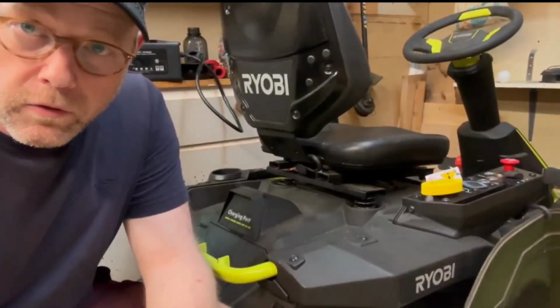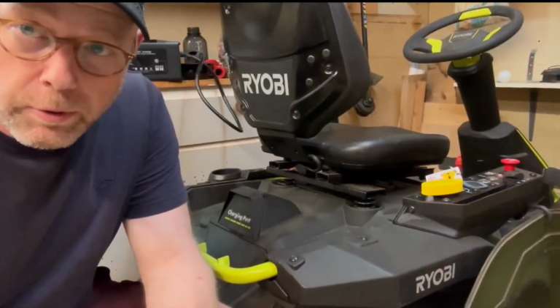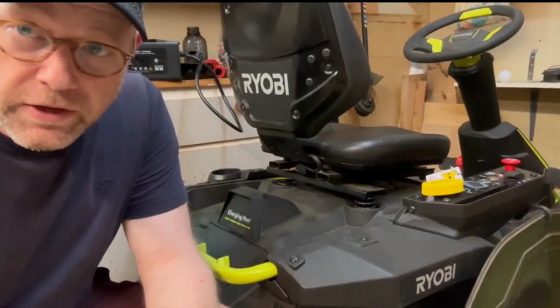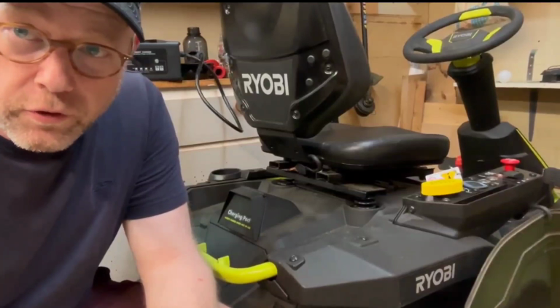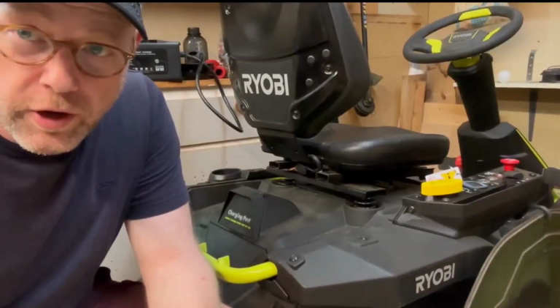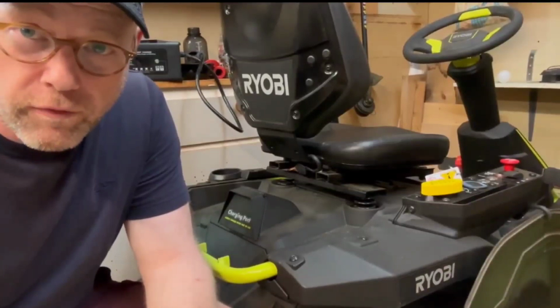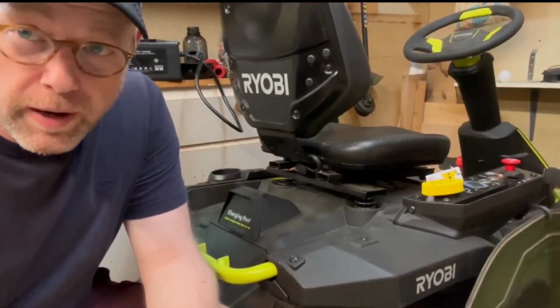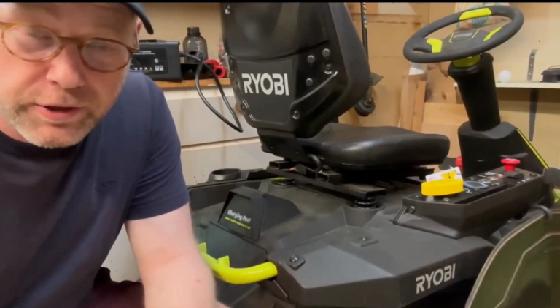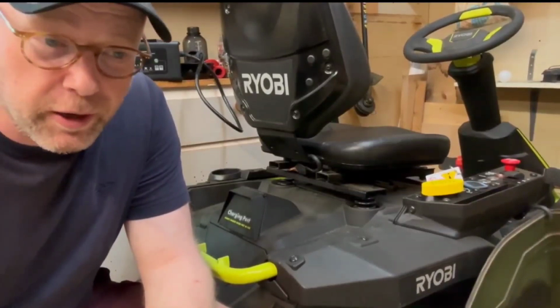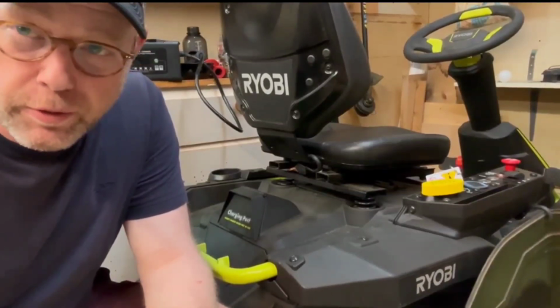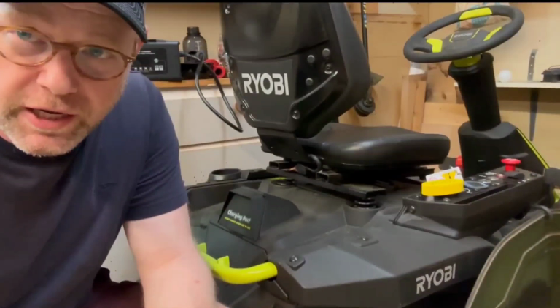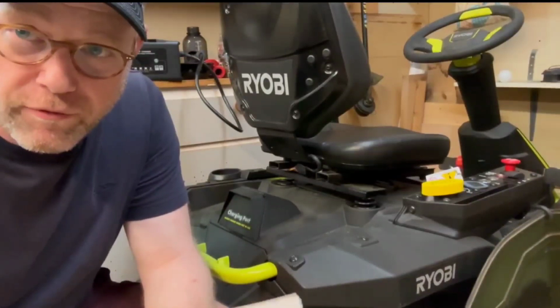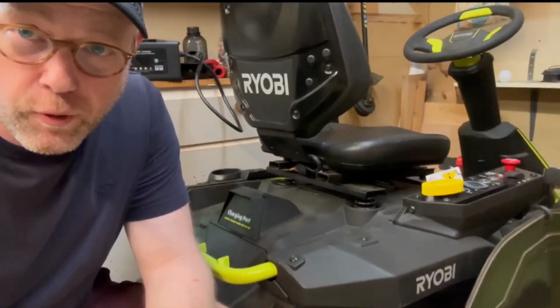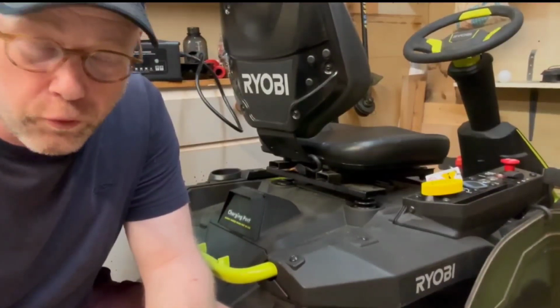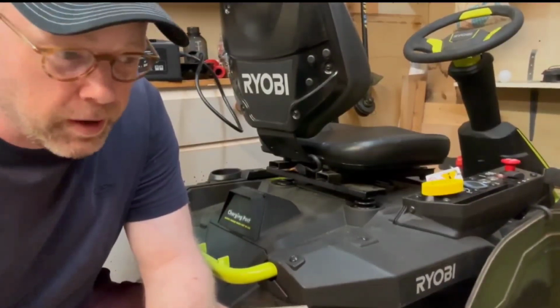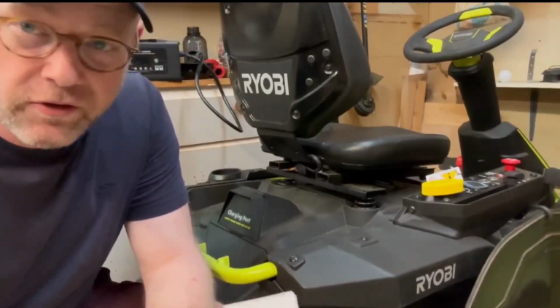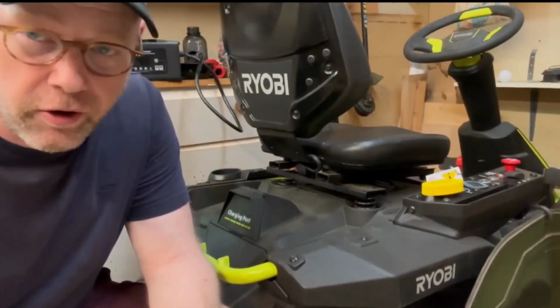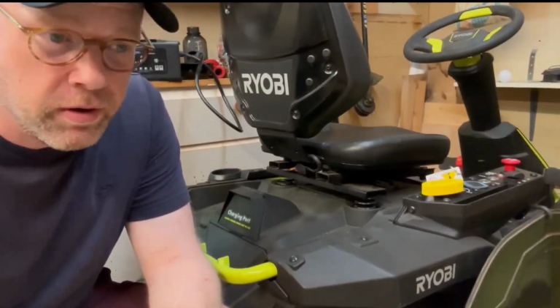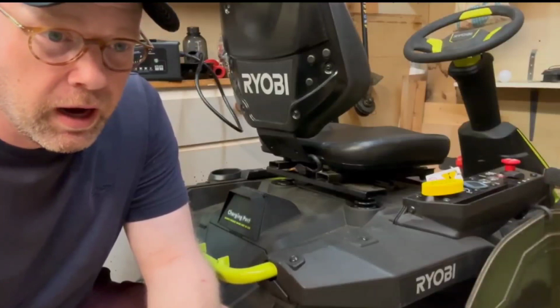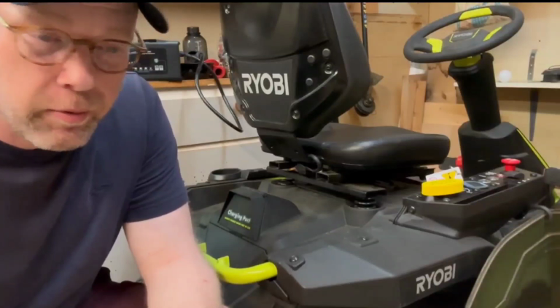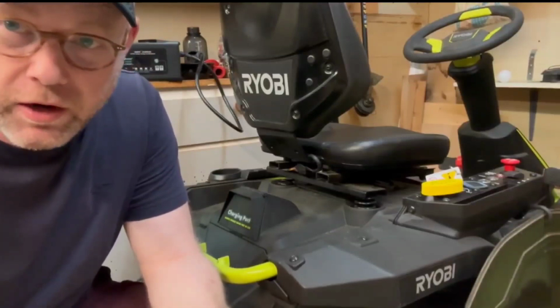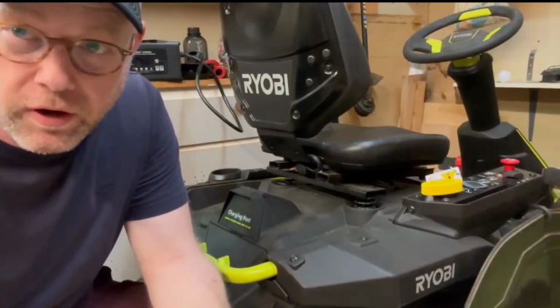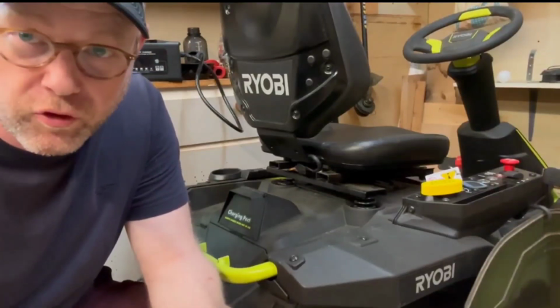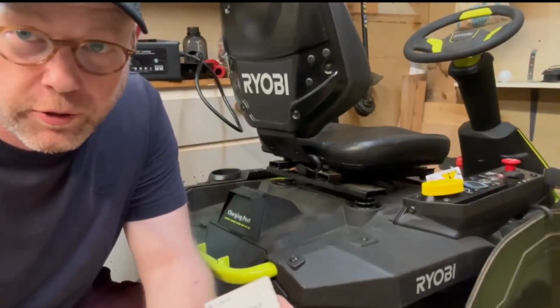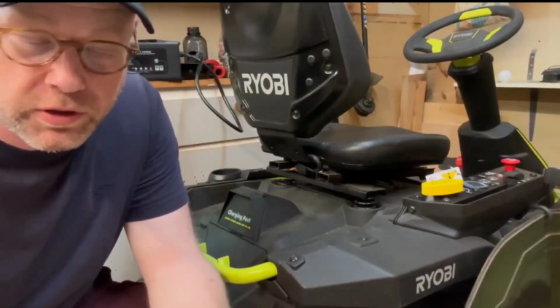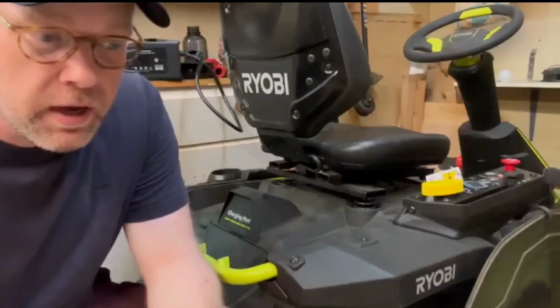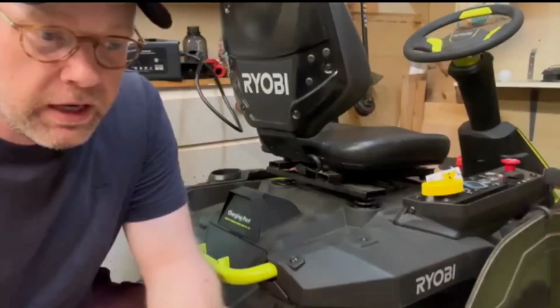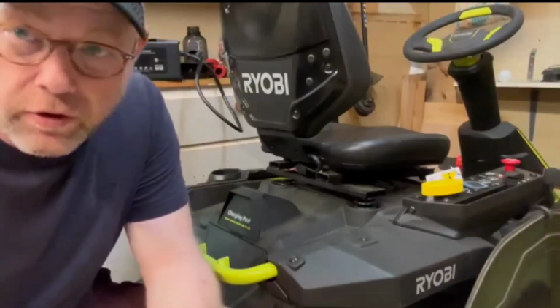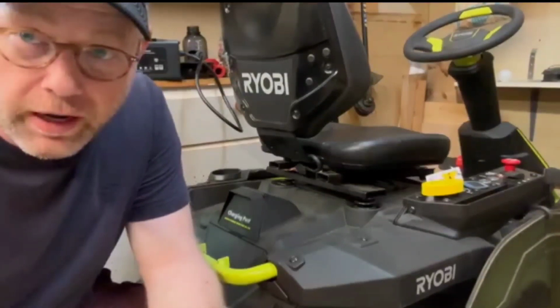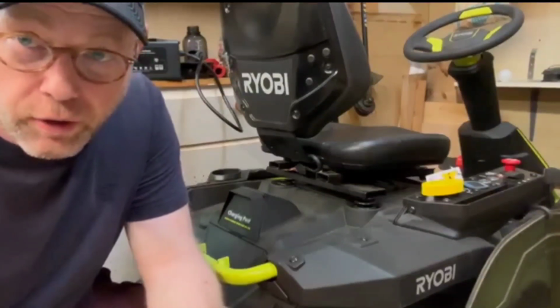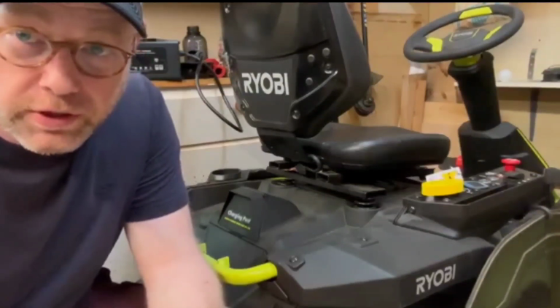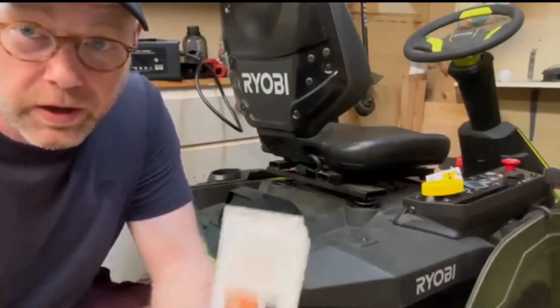I was asked to do a video of my project, and I wish I would have taken more photos through it, but I kind of tinkered. I really discovered this project was easier than I thought it was going to be.